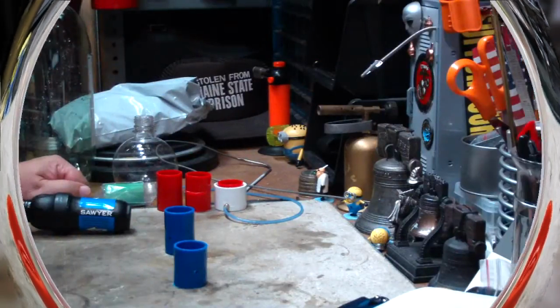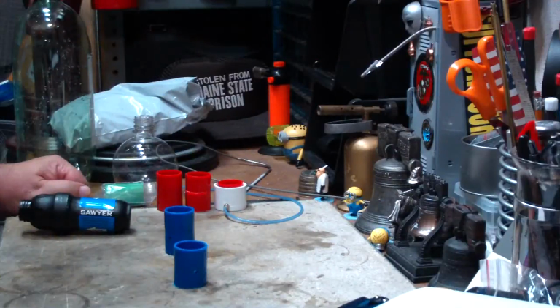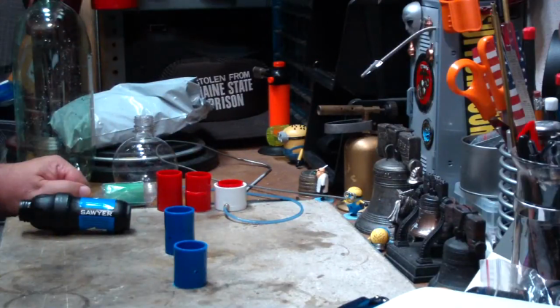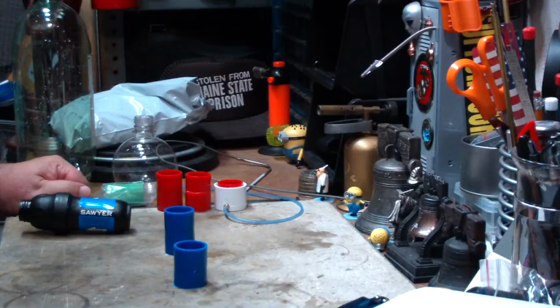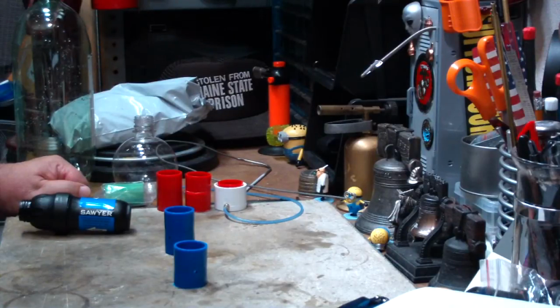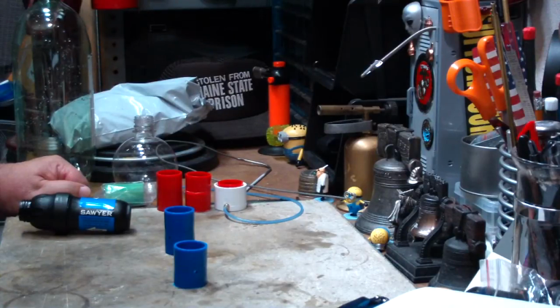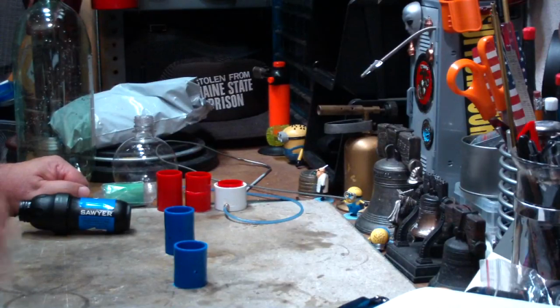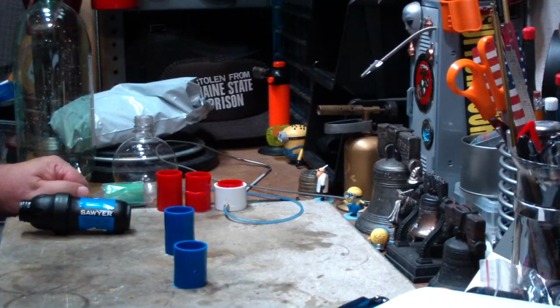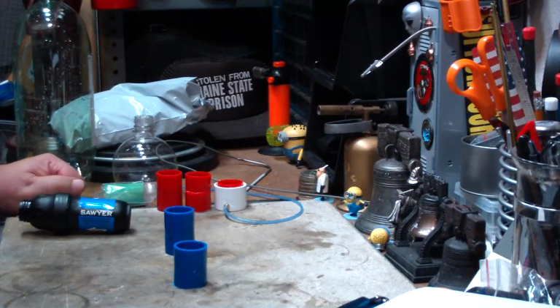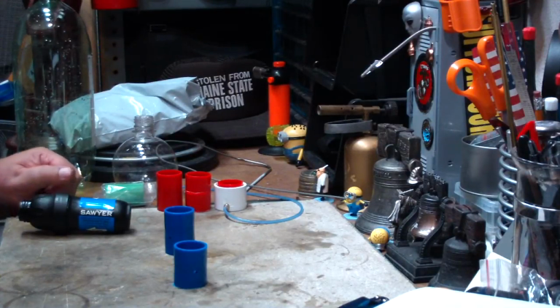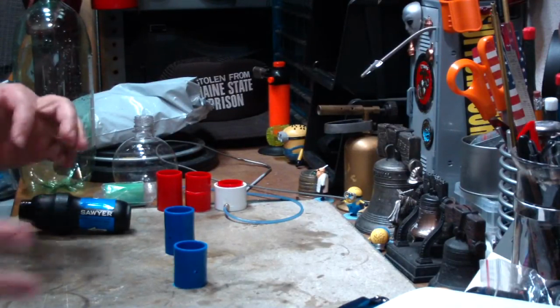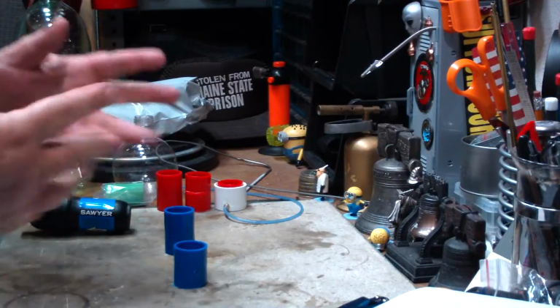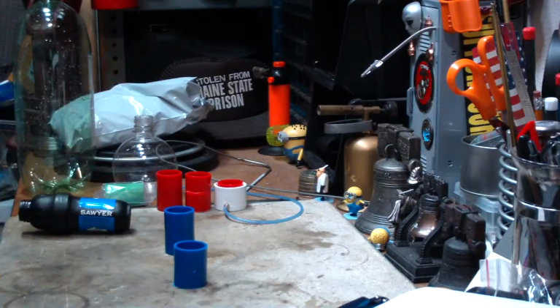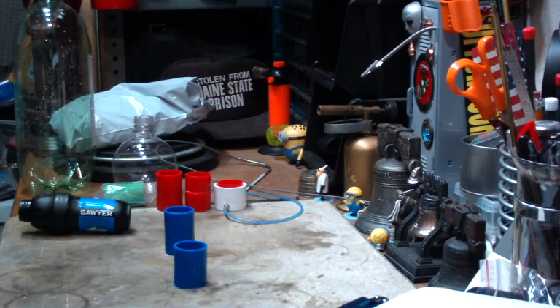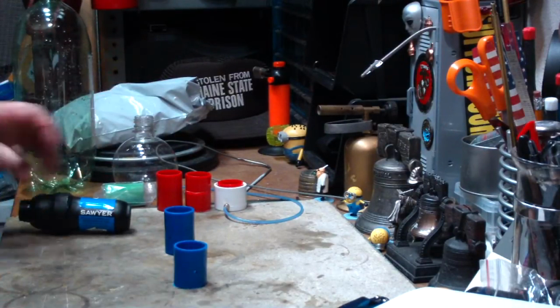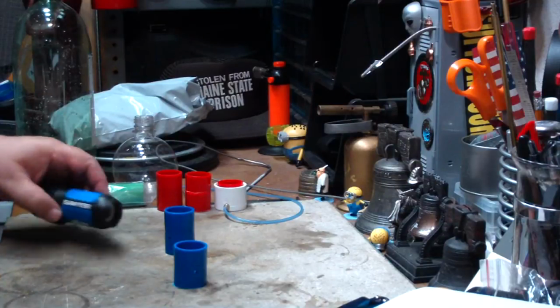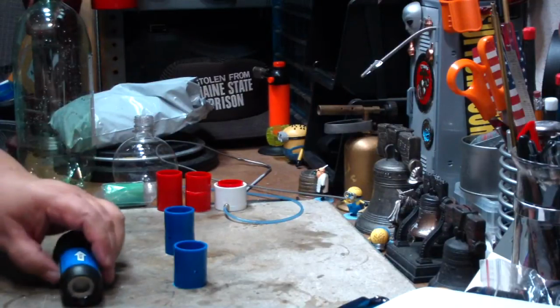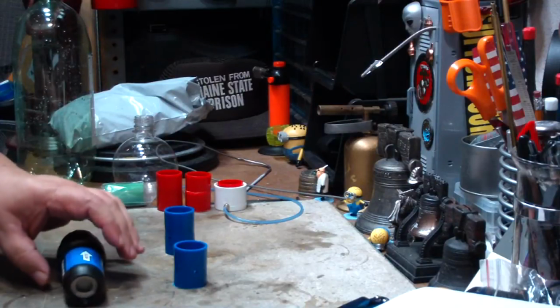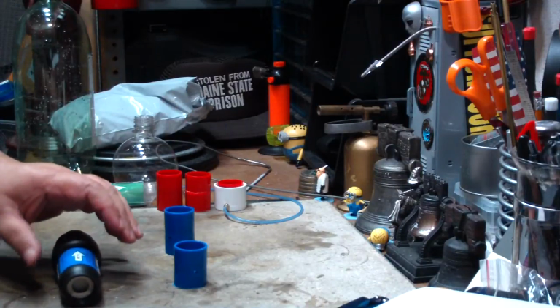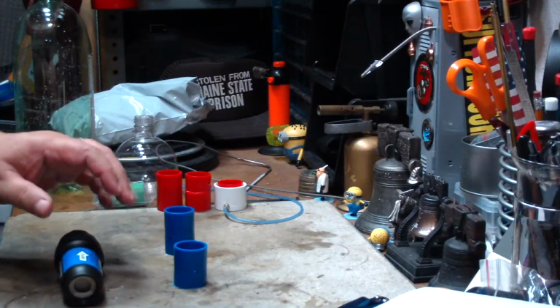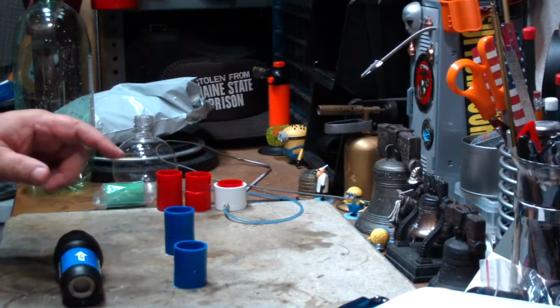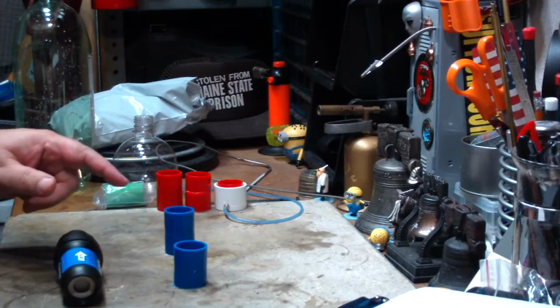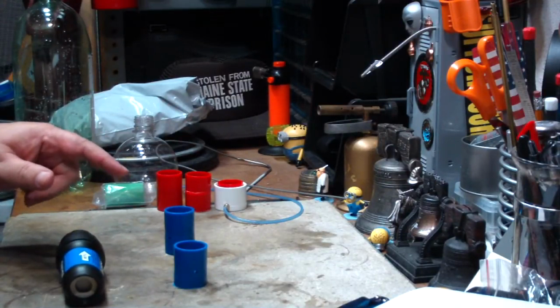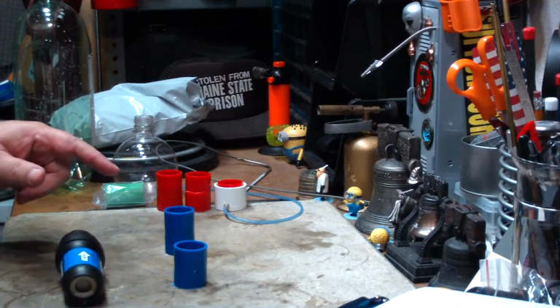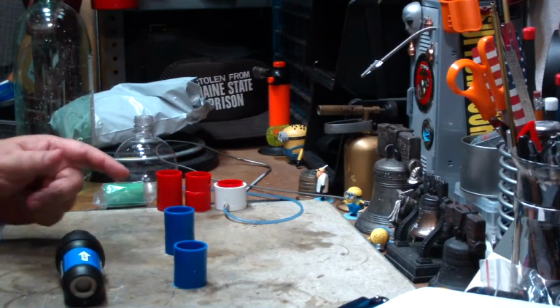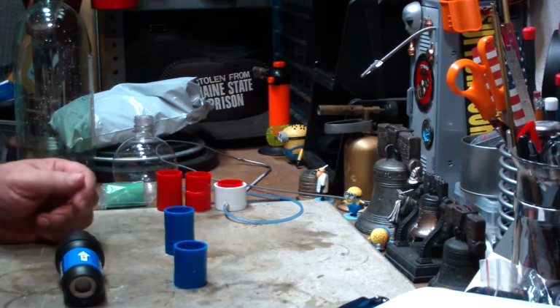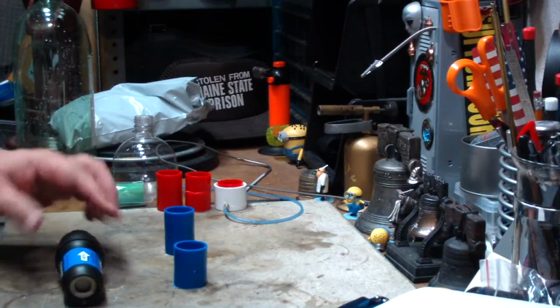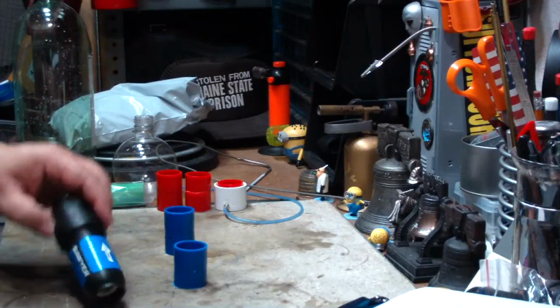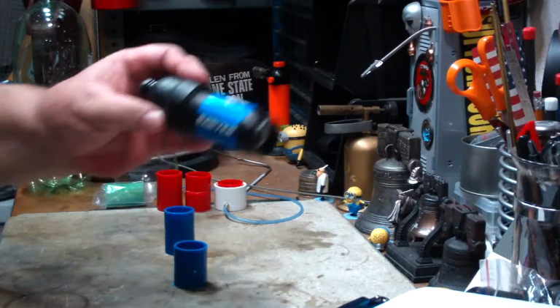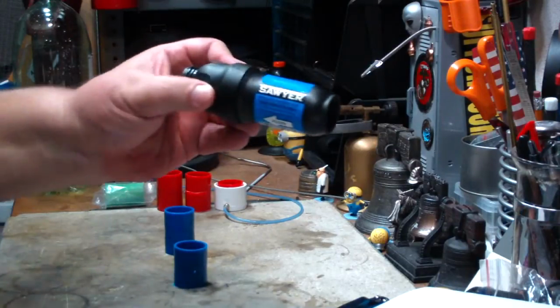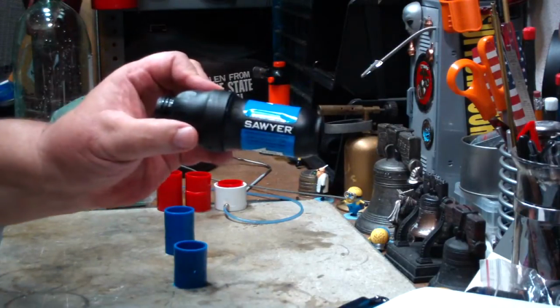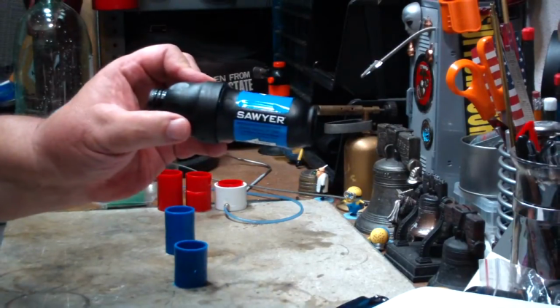Hi, Hiram here. I wanted to share something cool with you today that I've been playing around with. The last couple of days I've been playing around with that modification that John over at Flat Cat Gear suggested on the Sawyer filter.